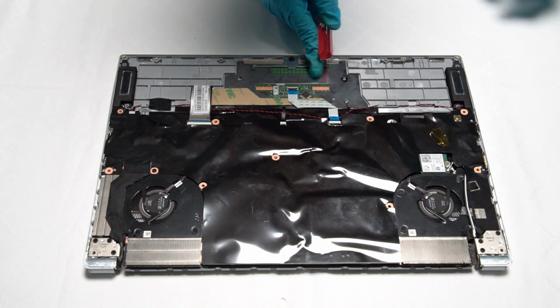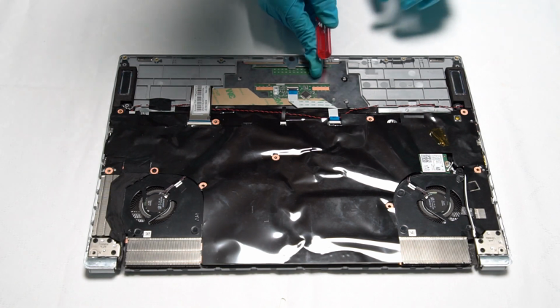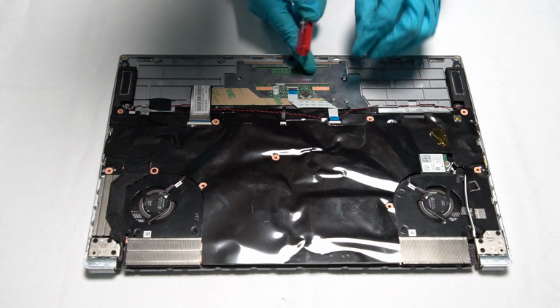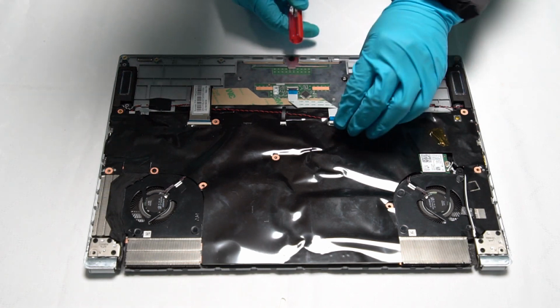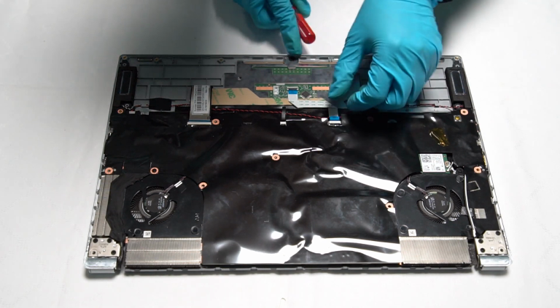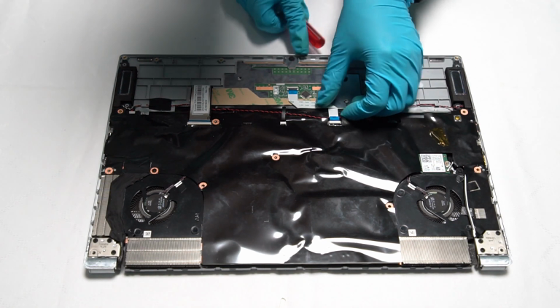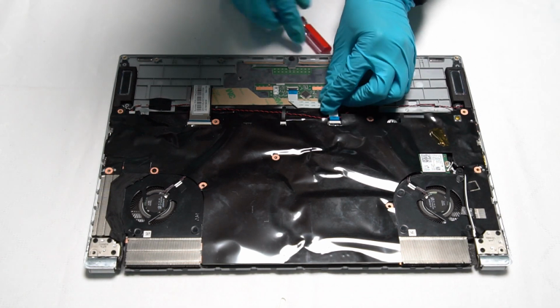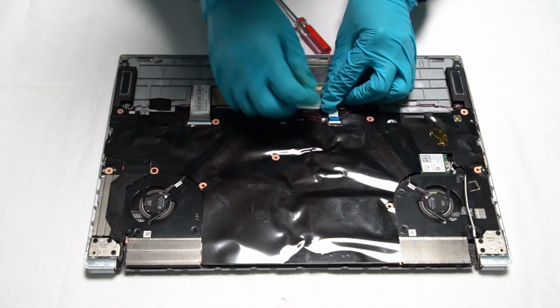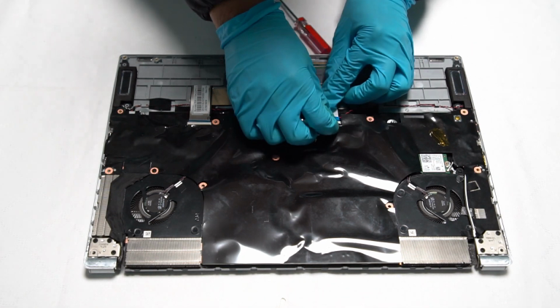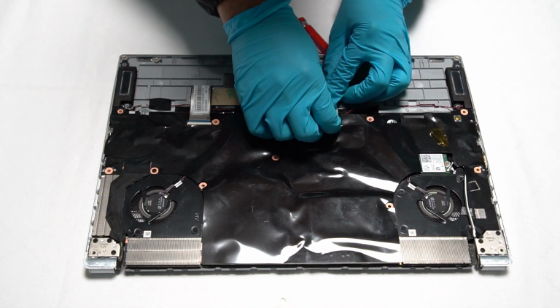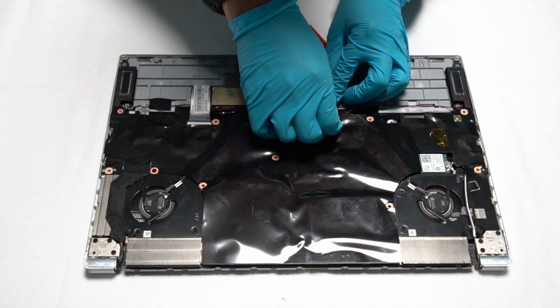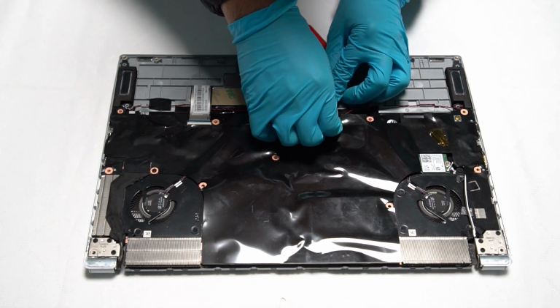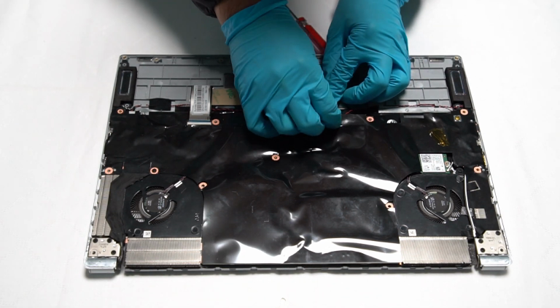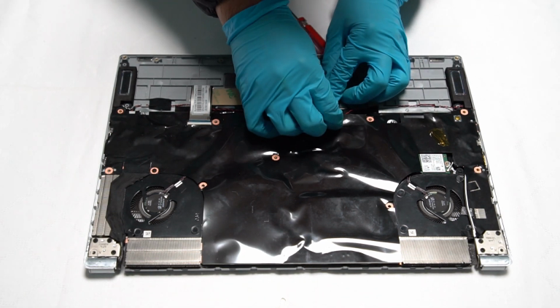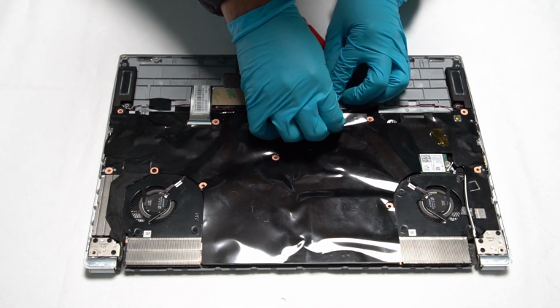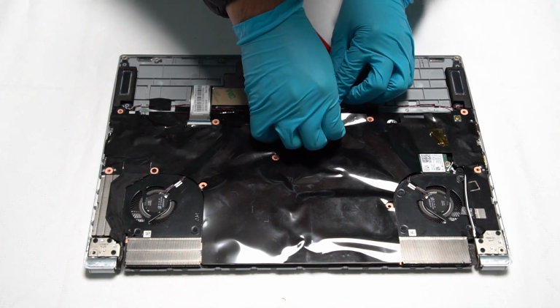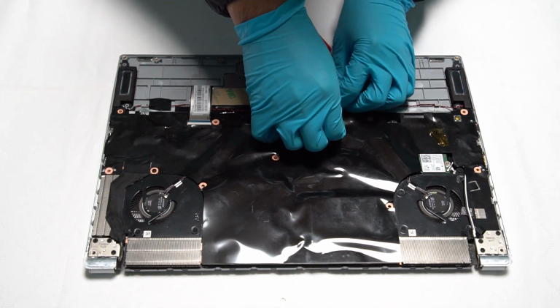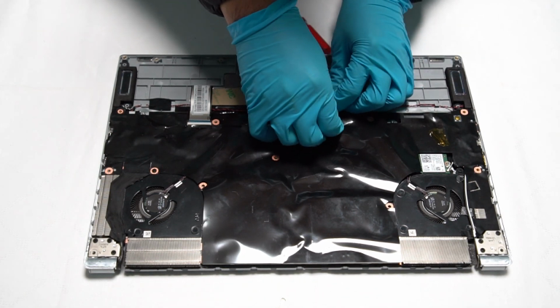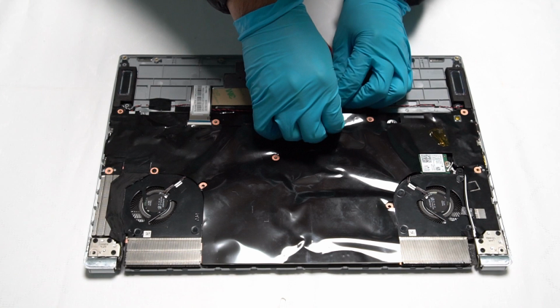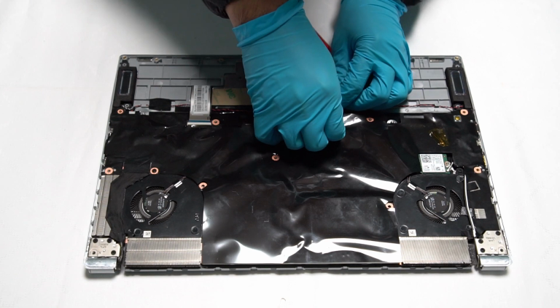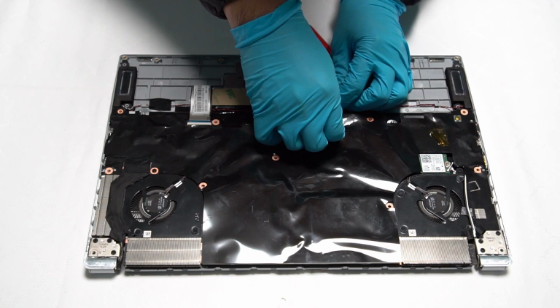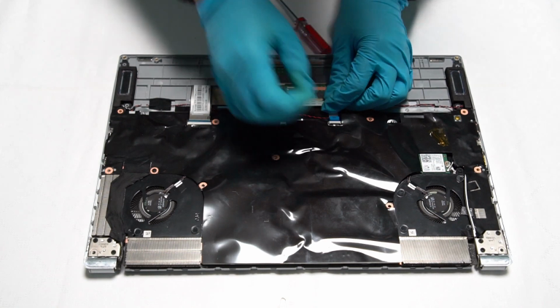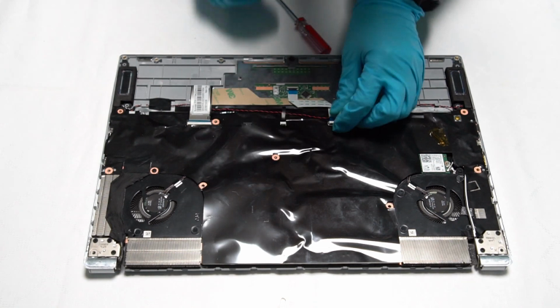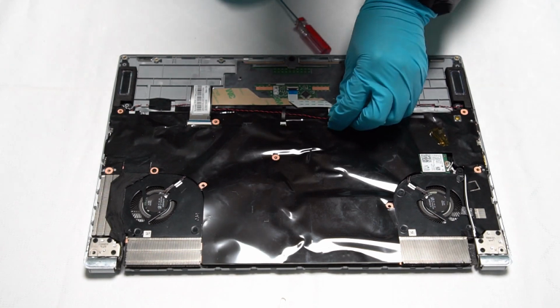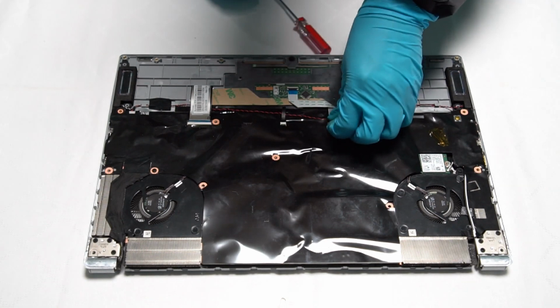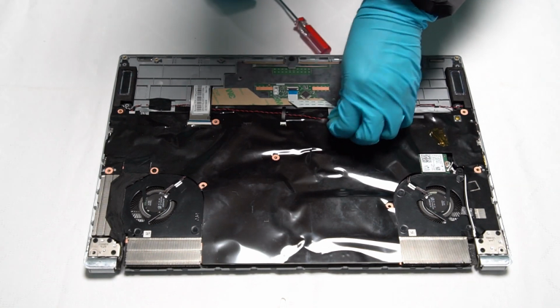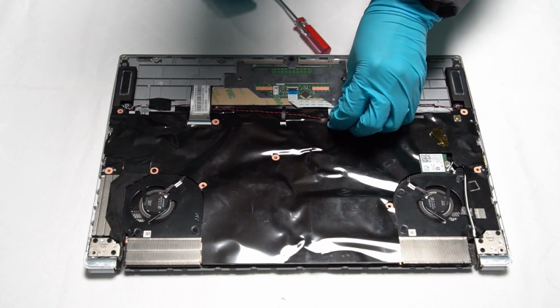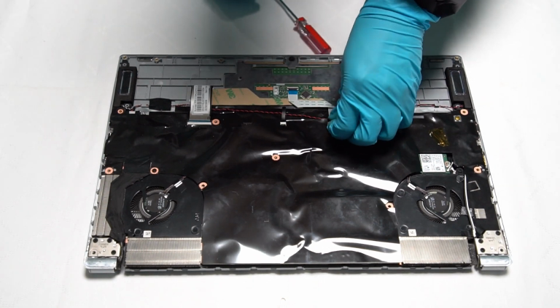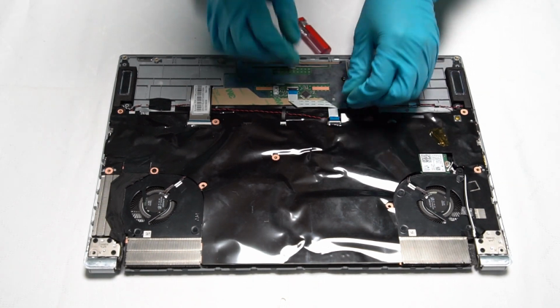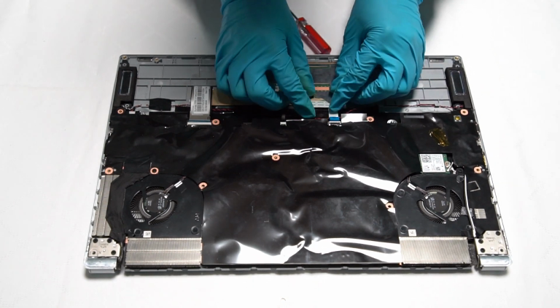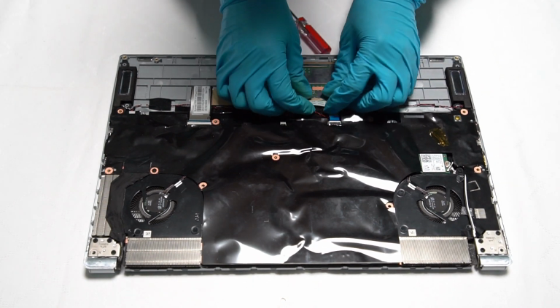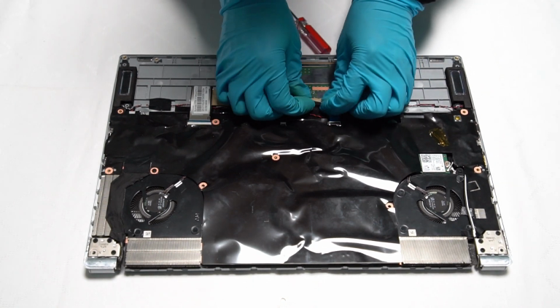Remove the cable which is connecting to the motherboard.